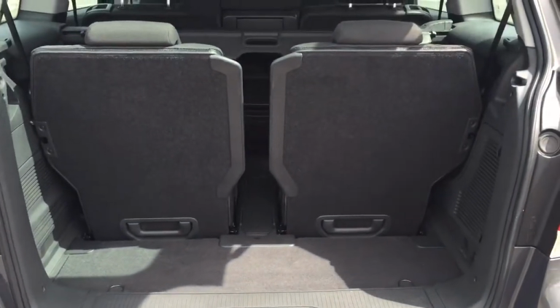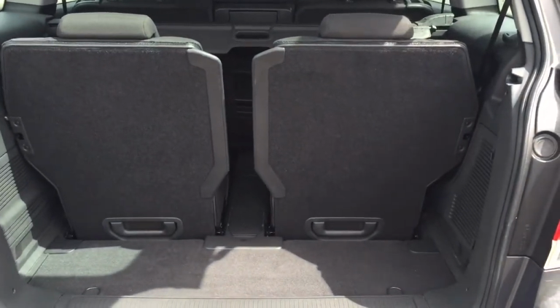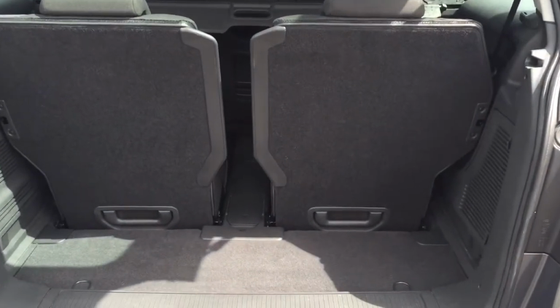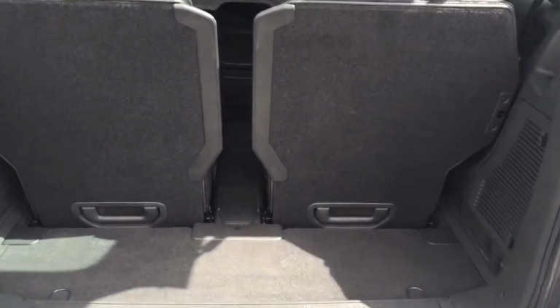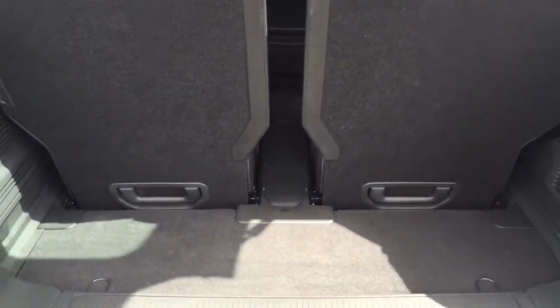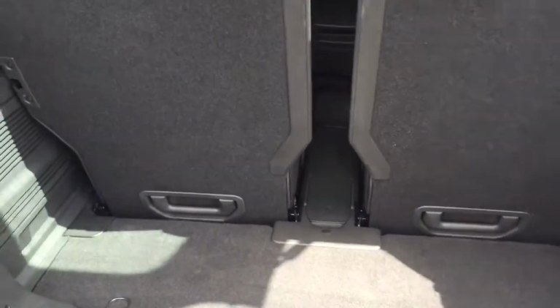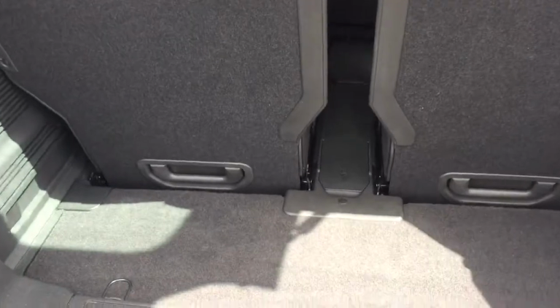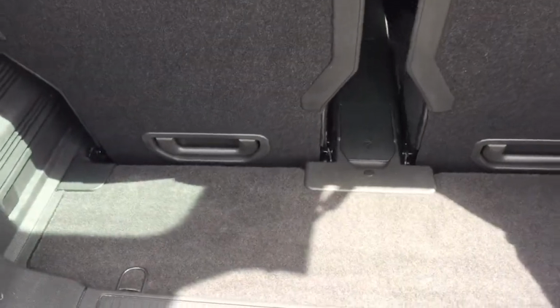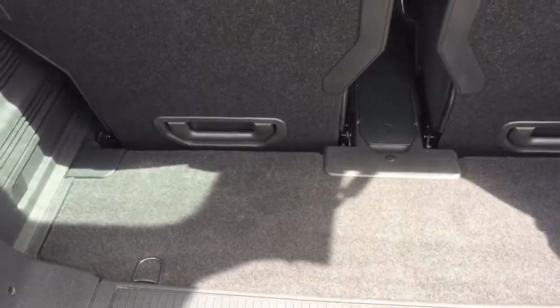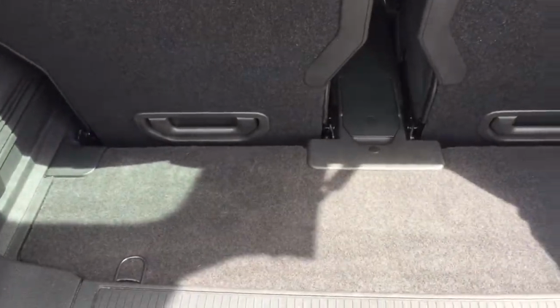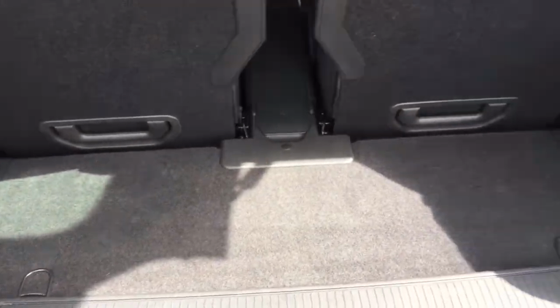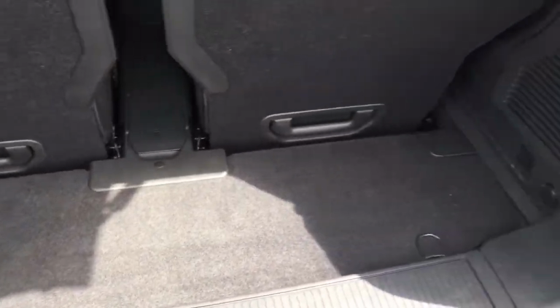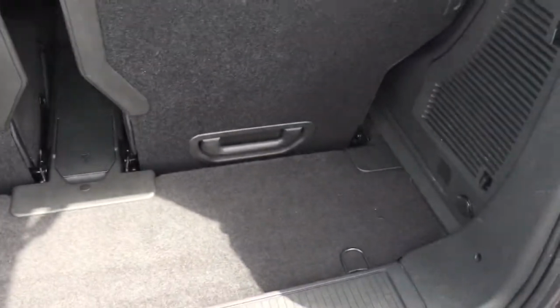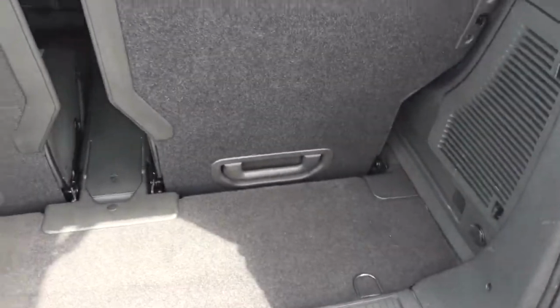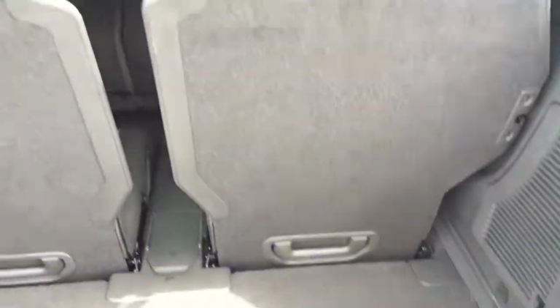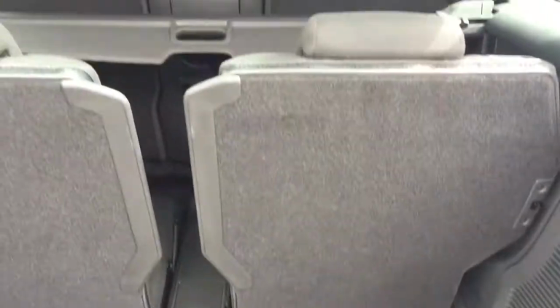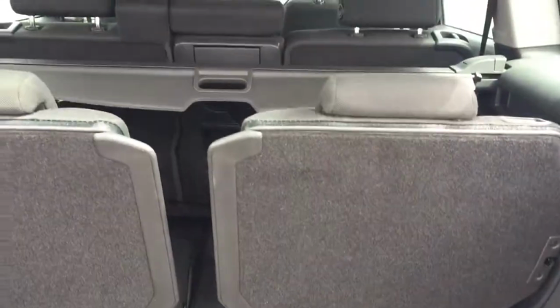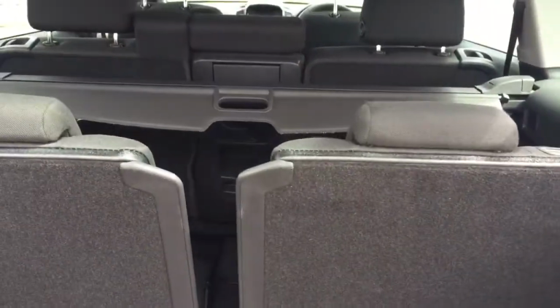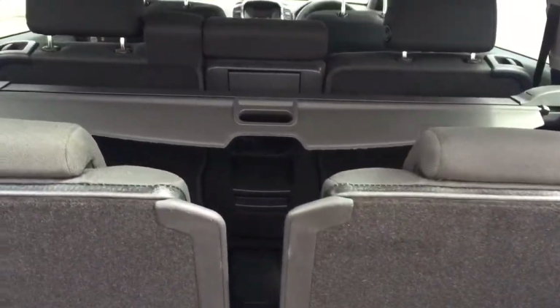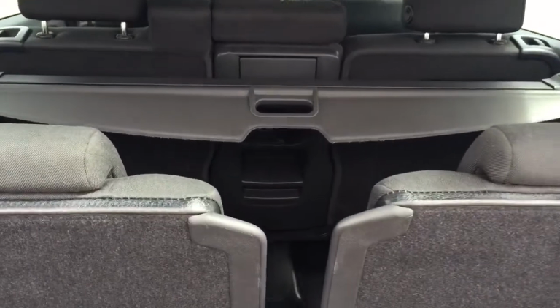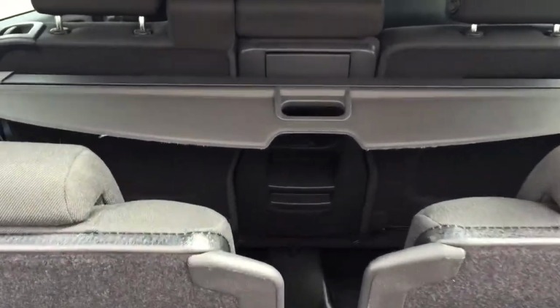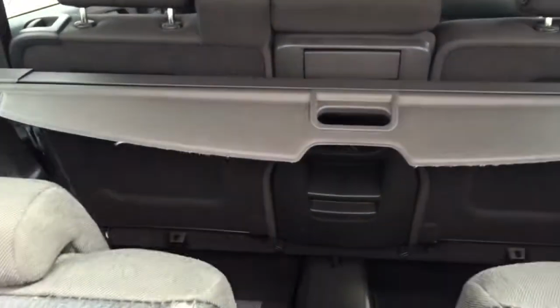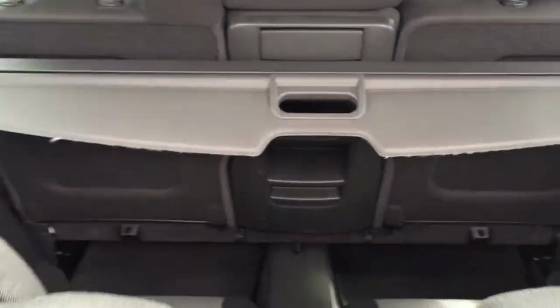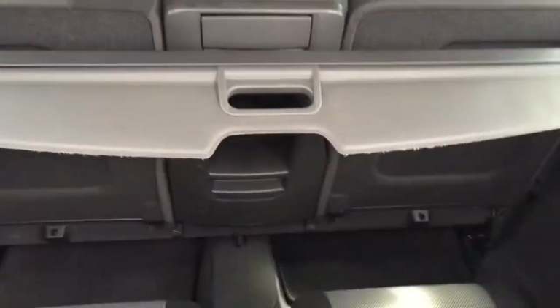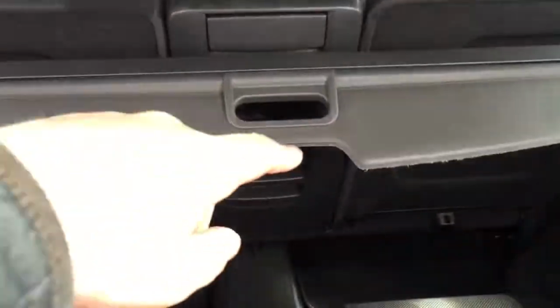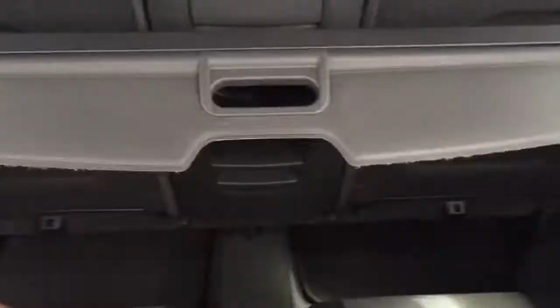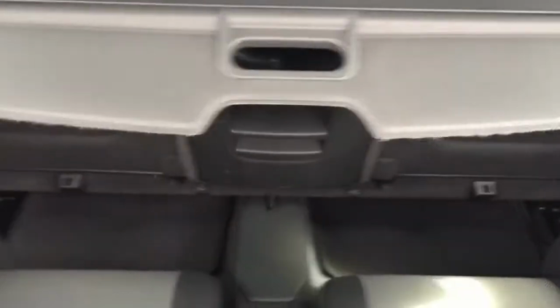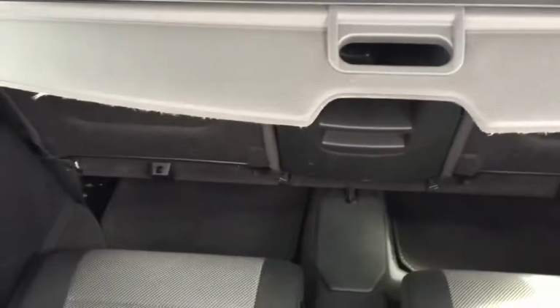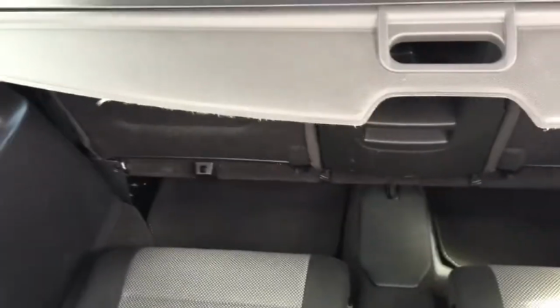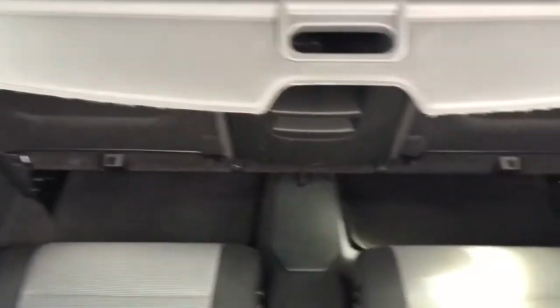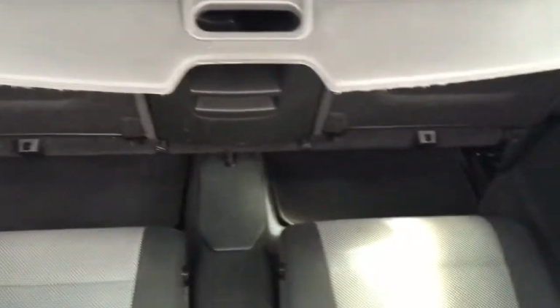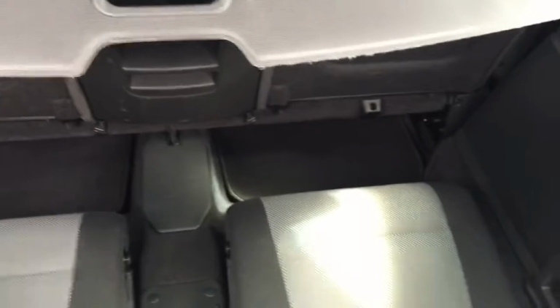See the rear of the car — good space even with the seats up. There's a little parcel shelf in here, if possible to take that out.